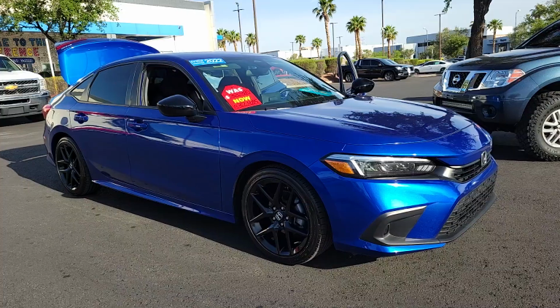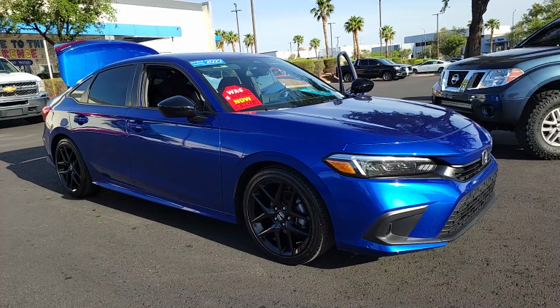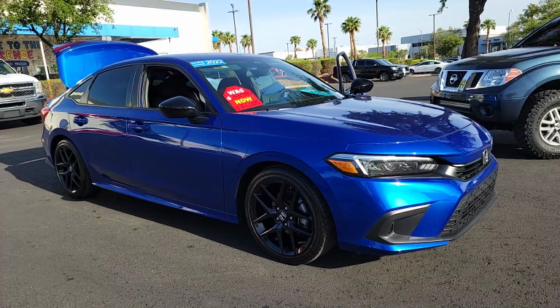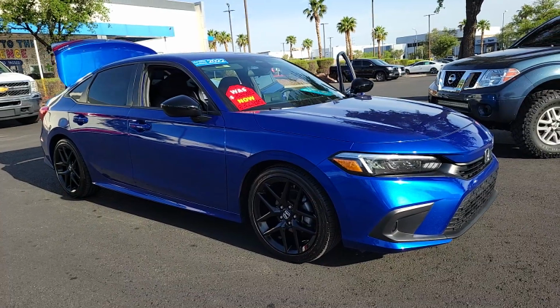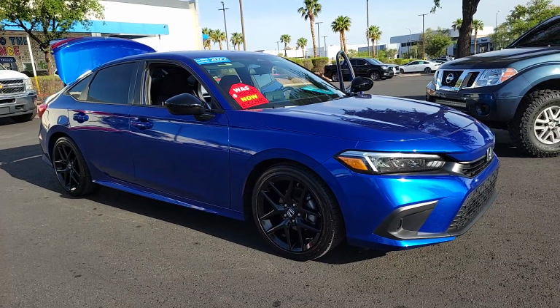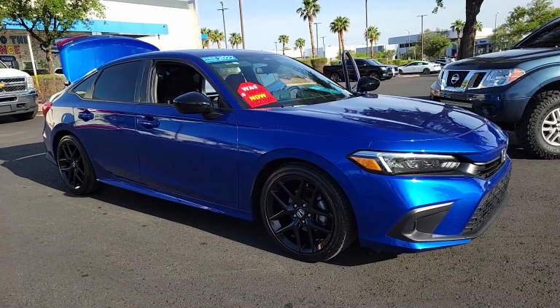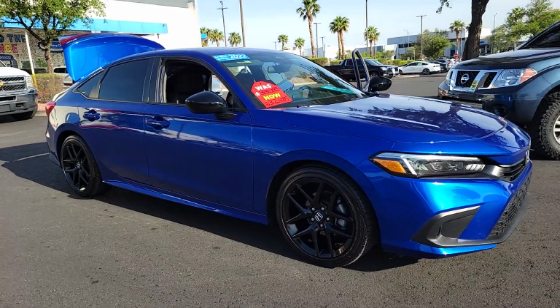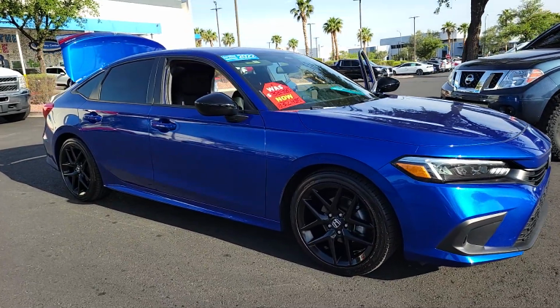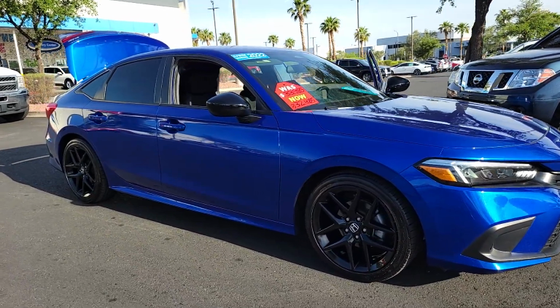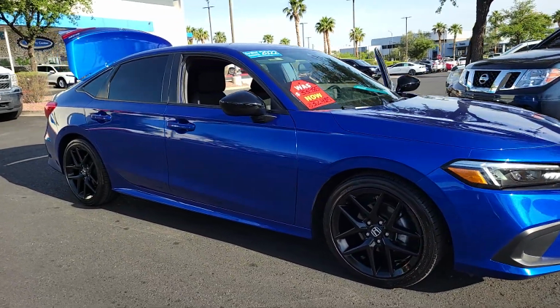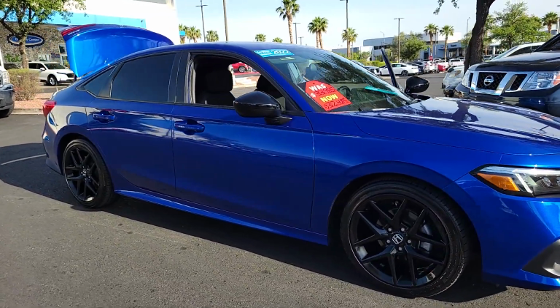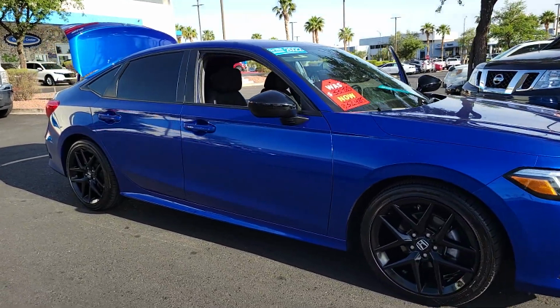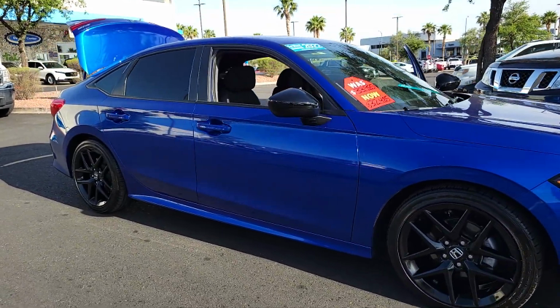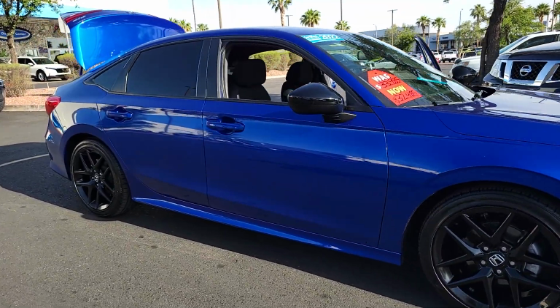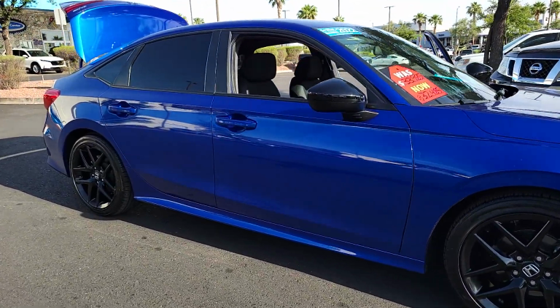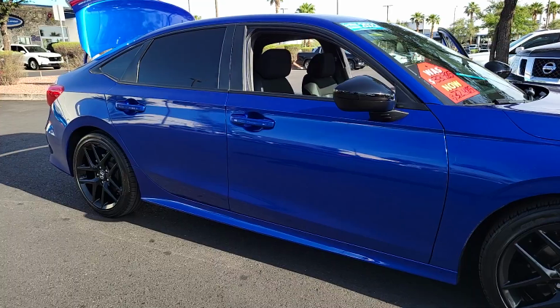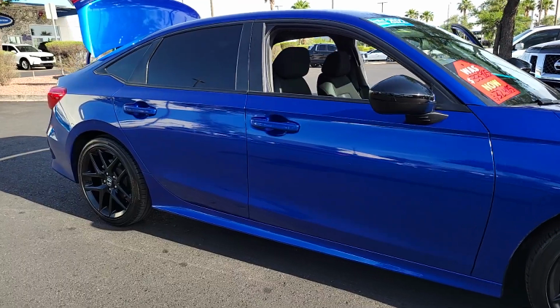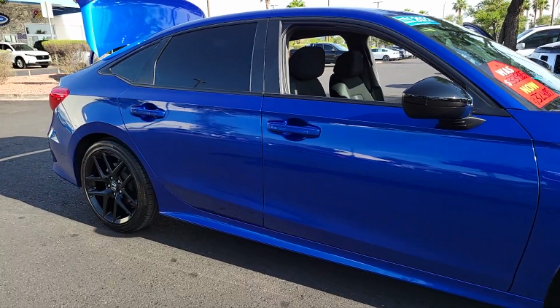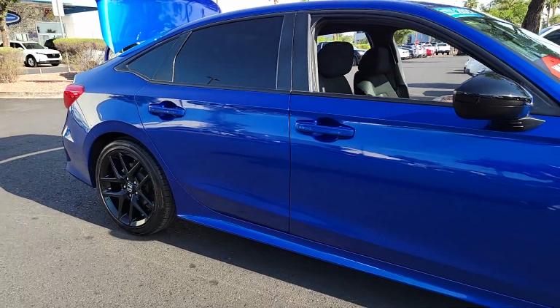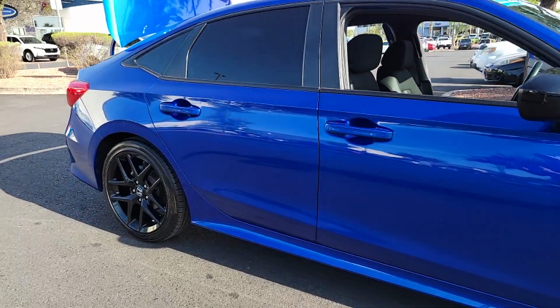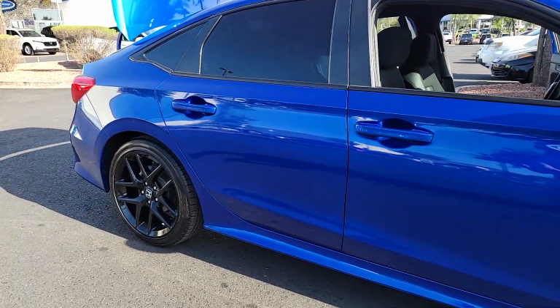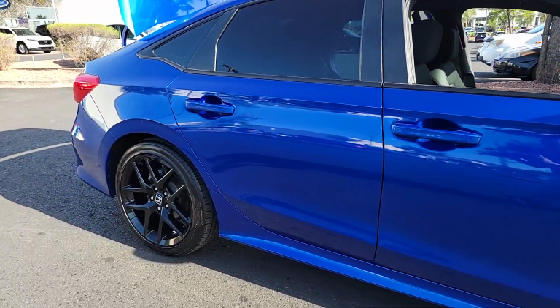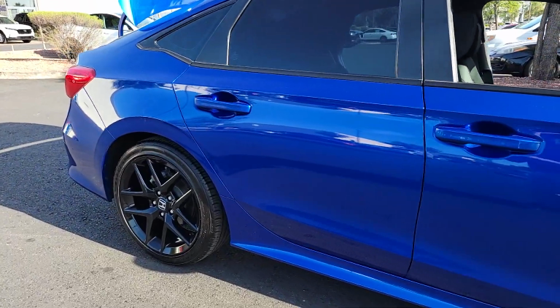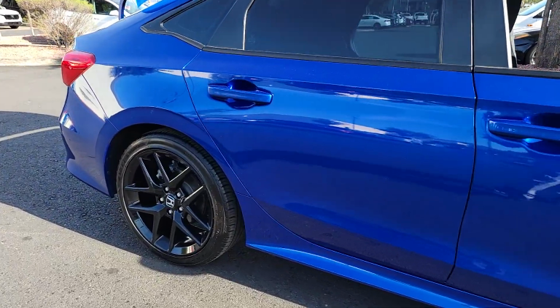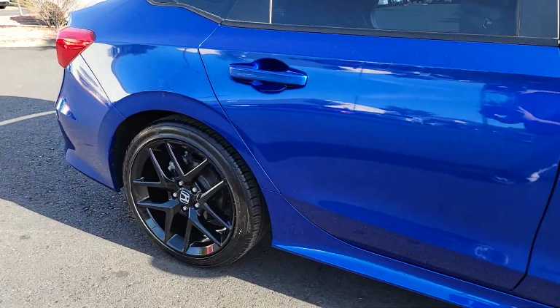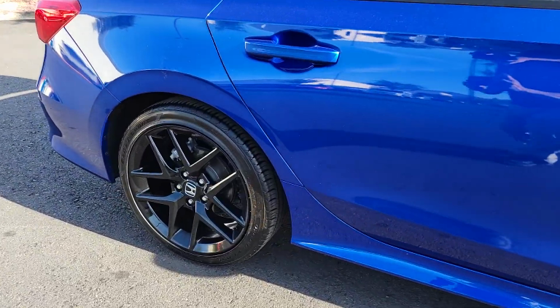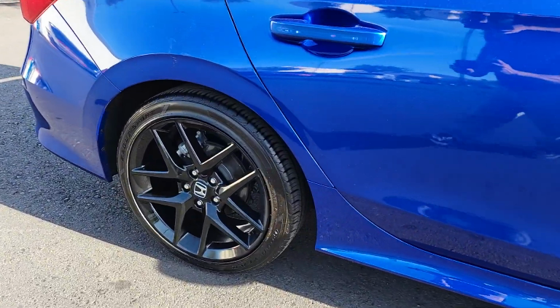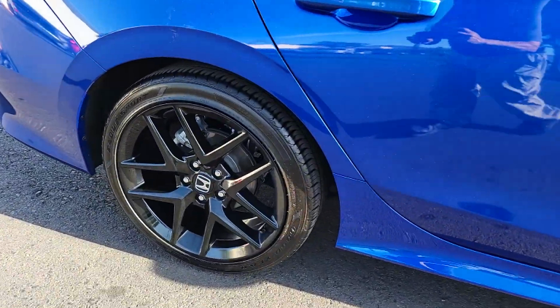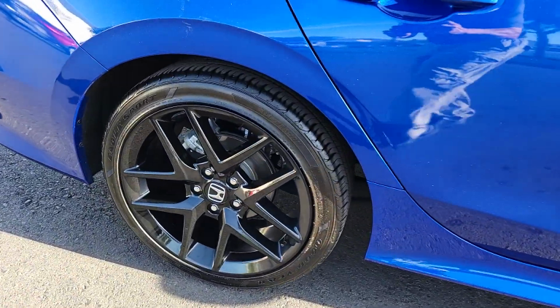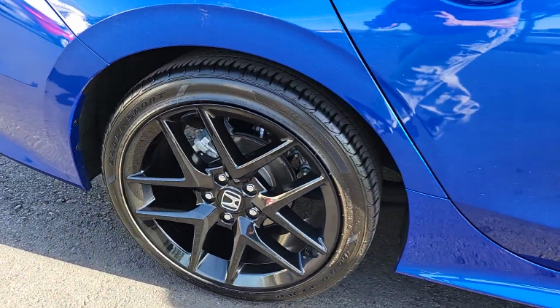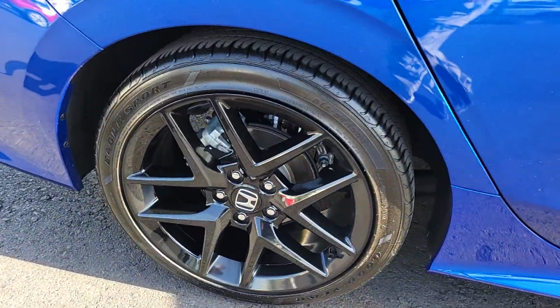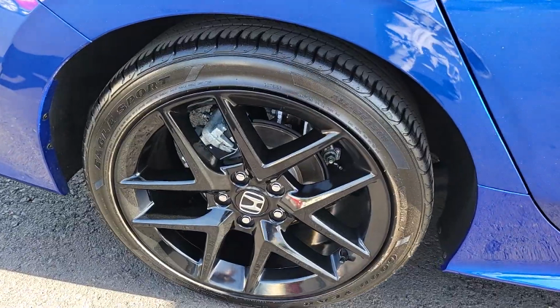Looking for your dream car? It could be the 2022 Honda Civic. With less than 10,000 miles on the odometer, this vehicle provides excellent value.